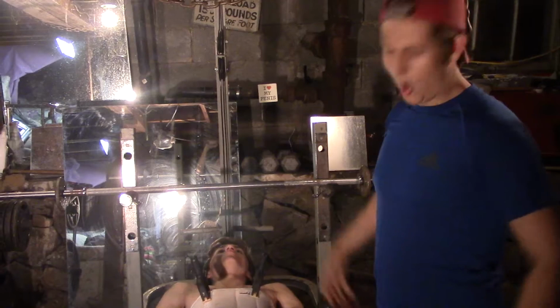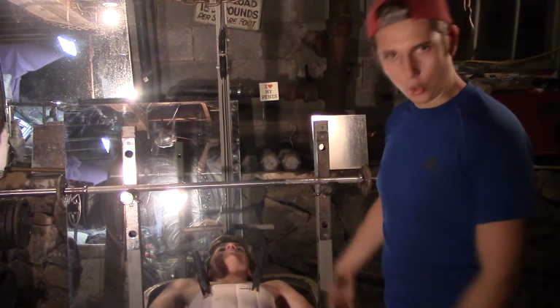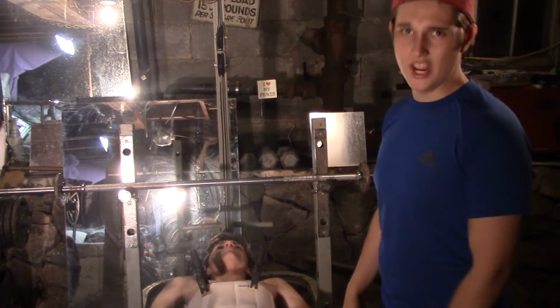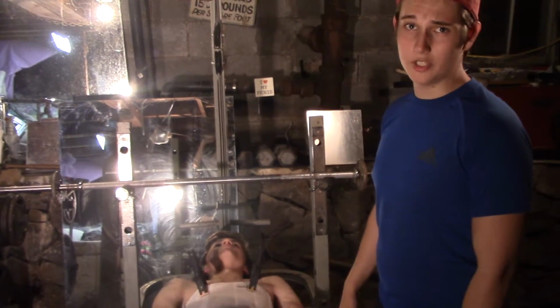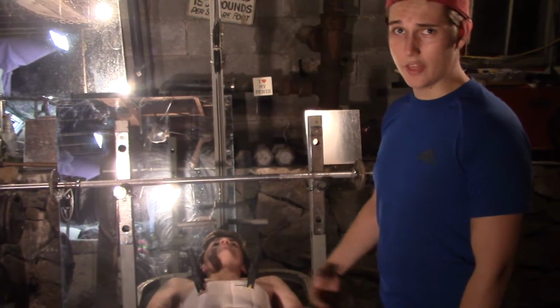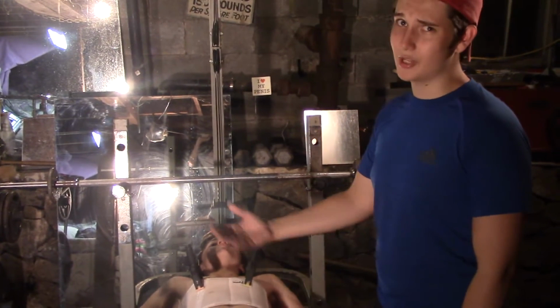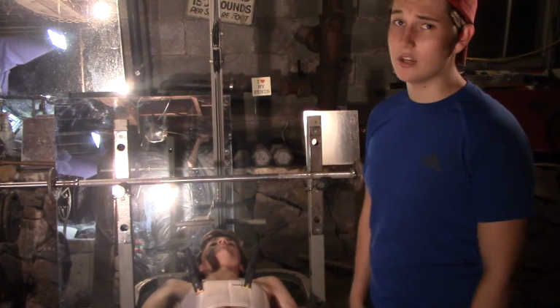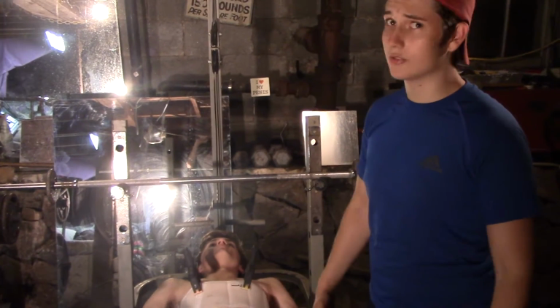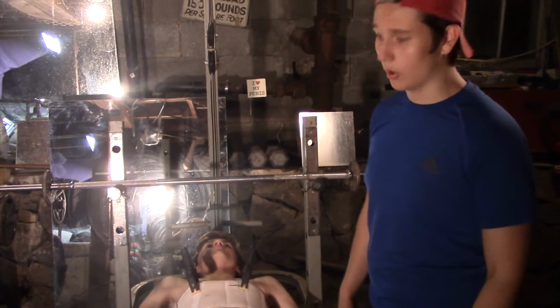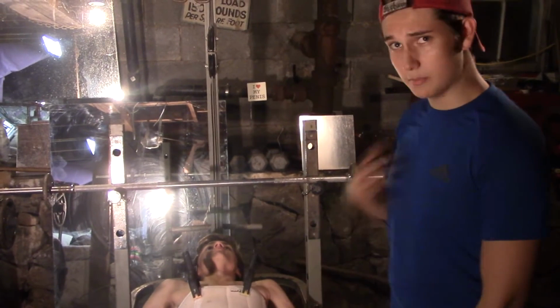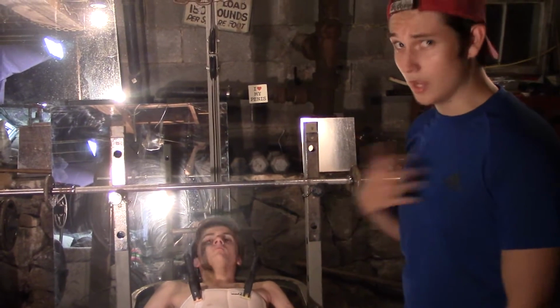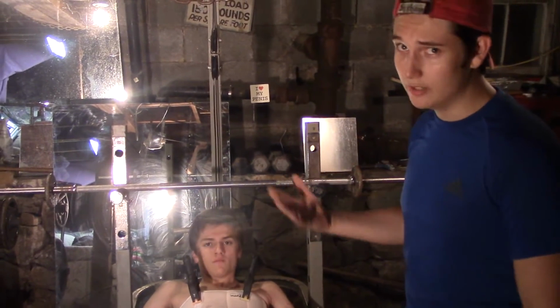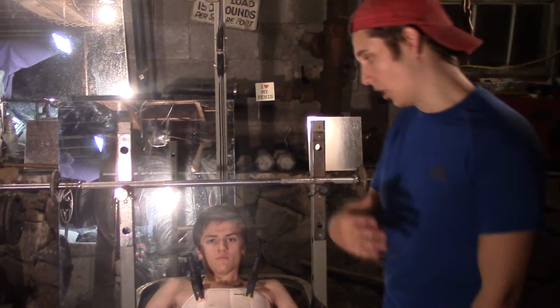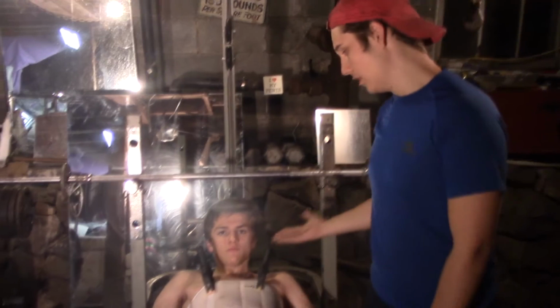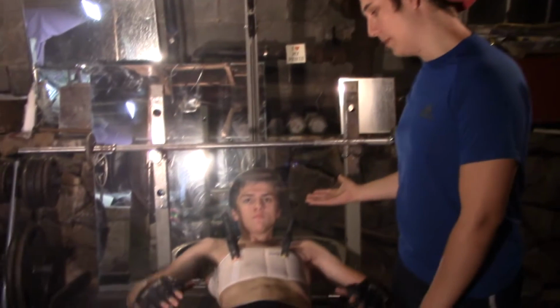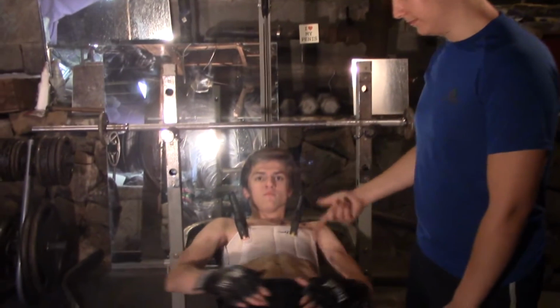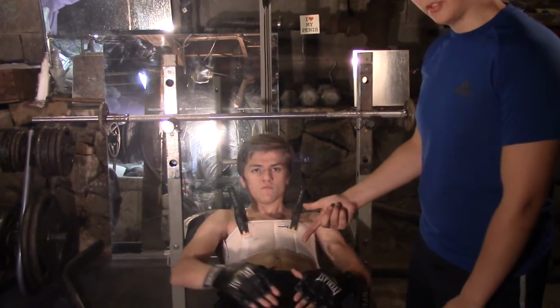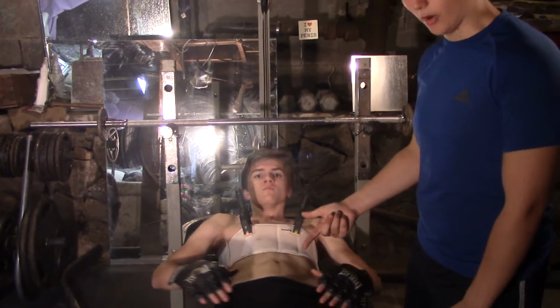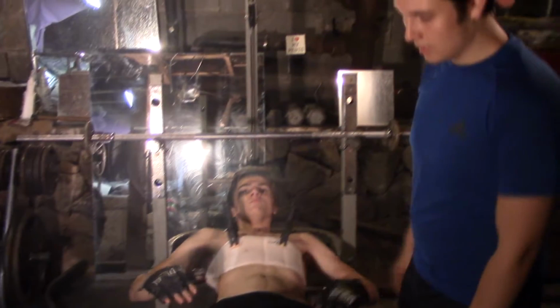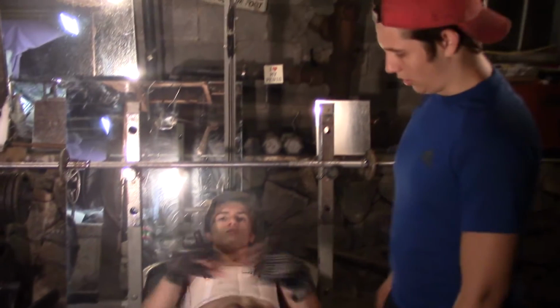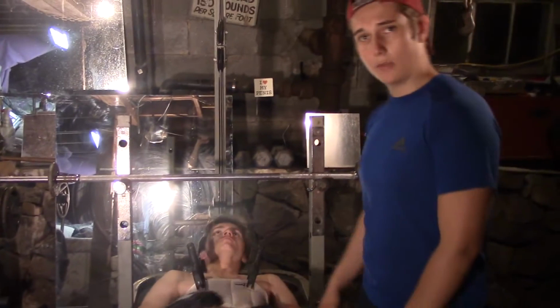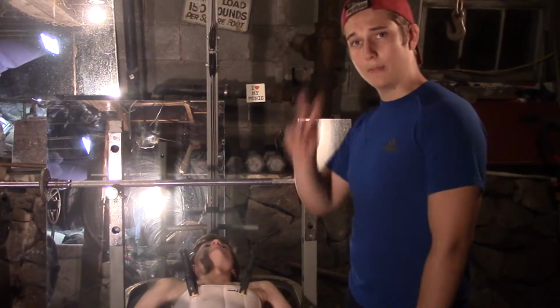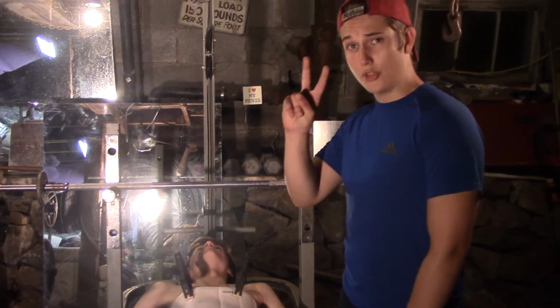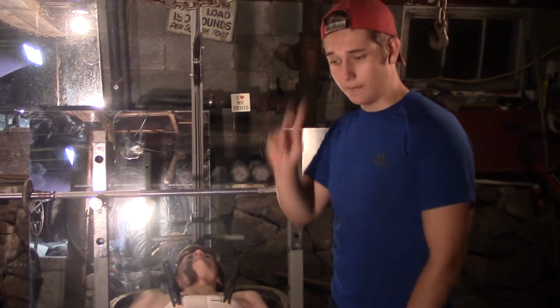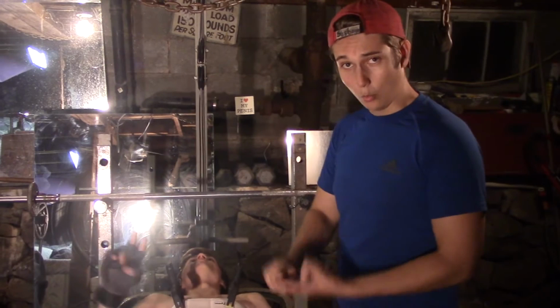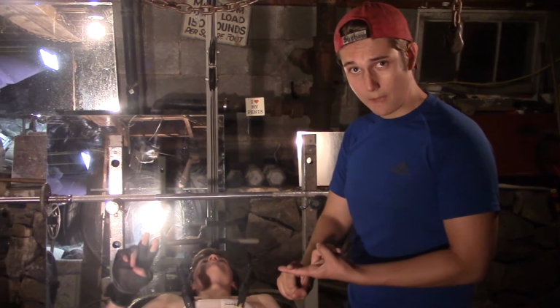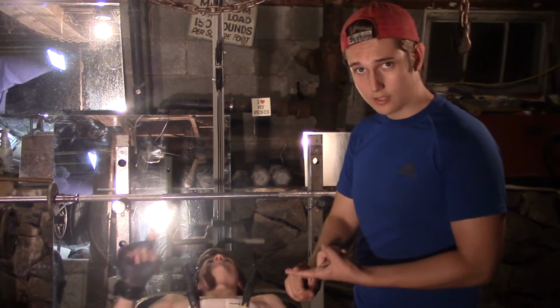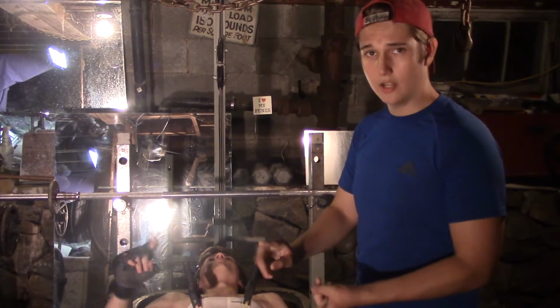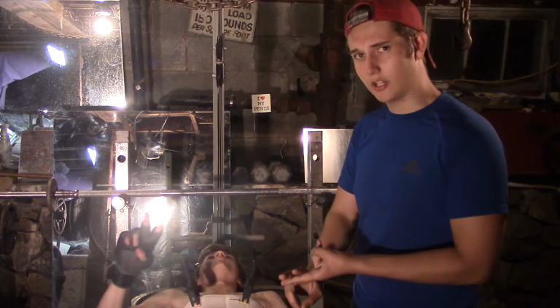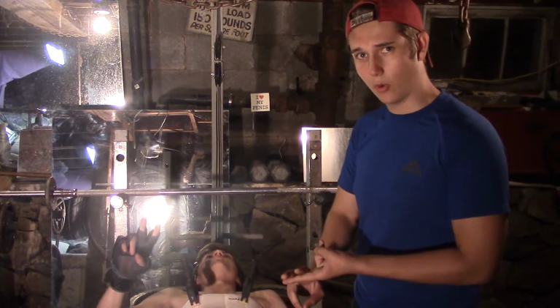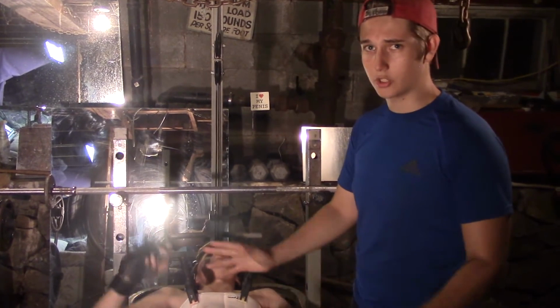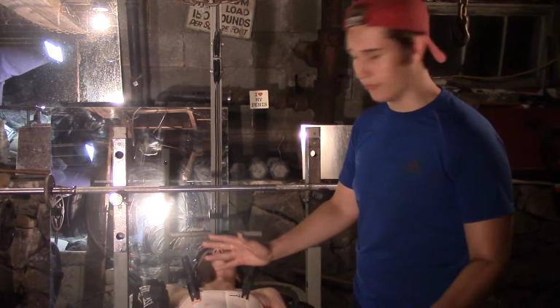Alright, today we're going to be doing another CrossFit tutorial. It's me, AJ, along with good buddy Garrett. We're going to be talking about two things today: a one rep max and how to do the form. So we're going to start with the form.